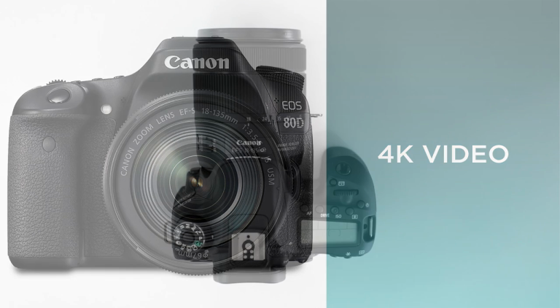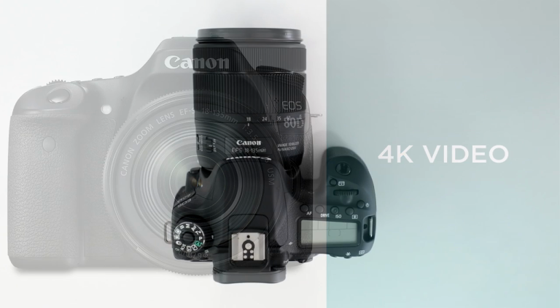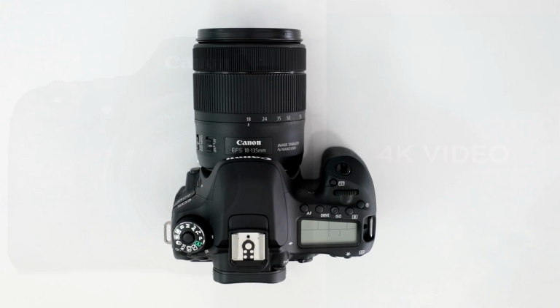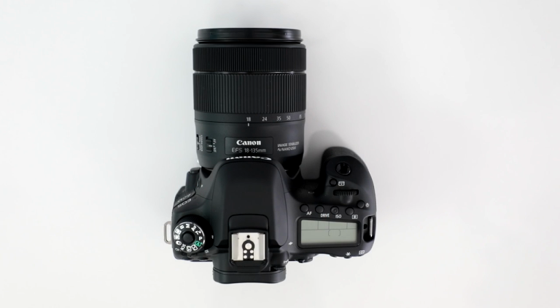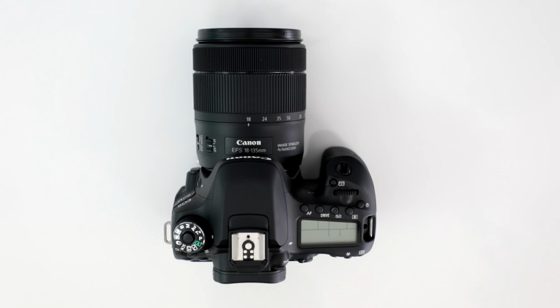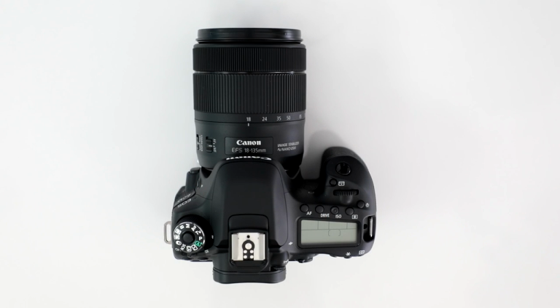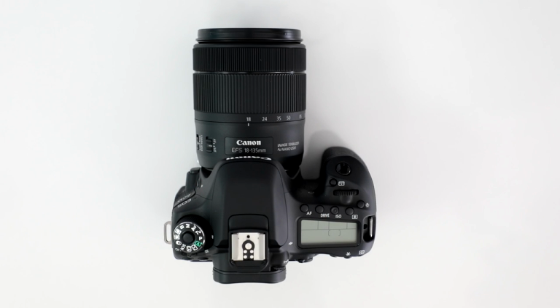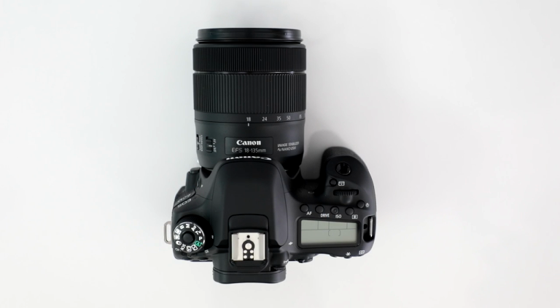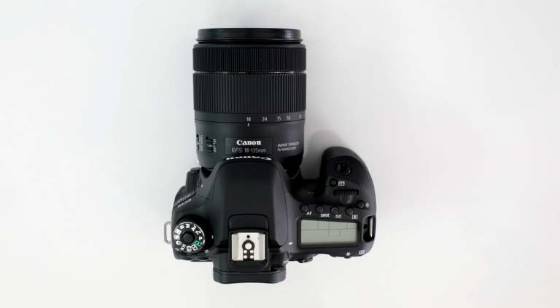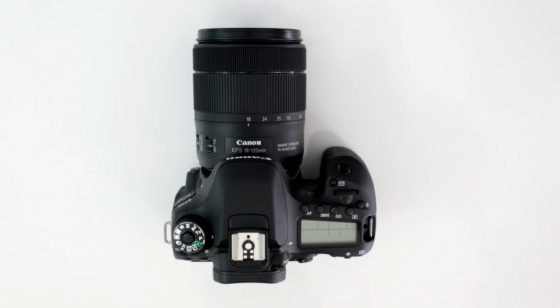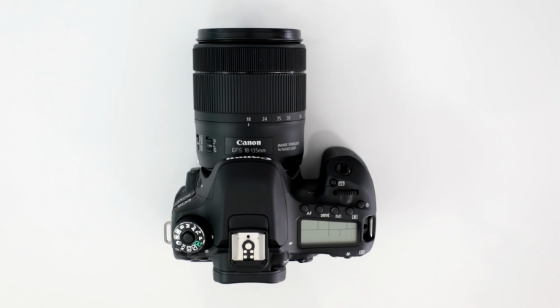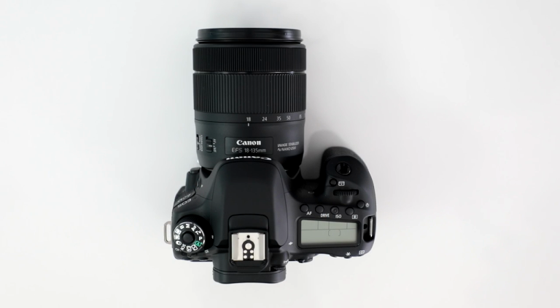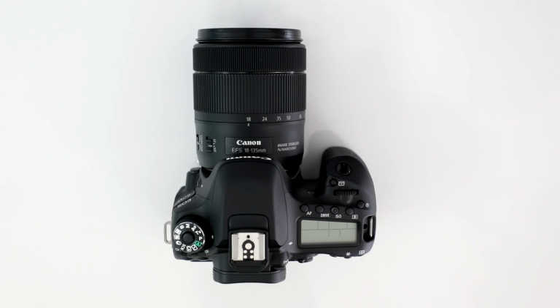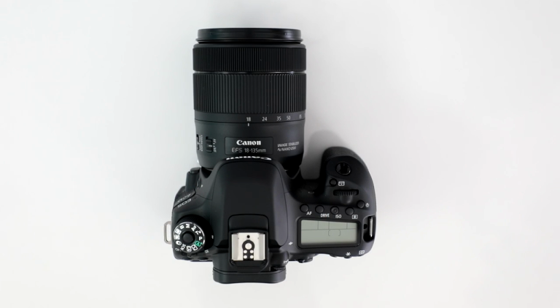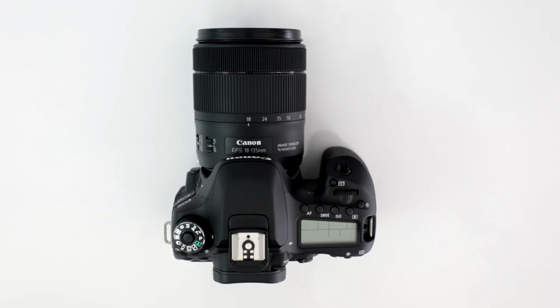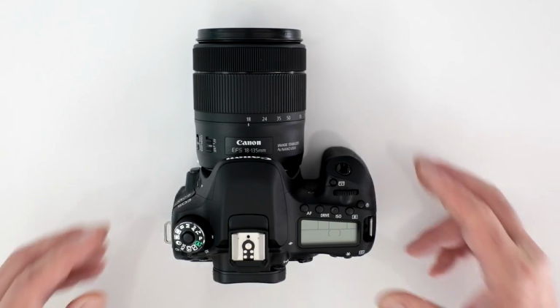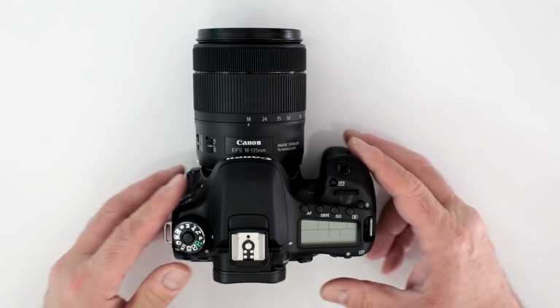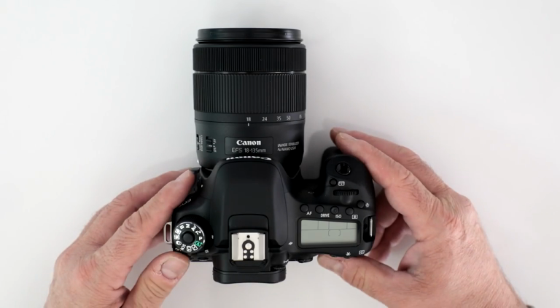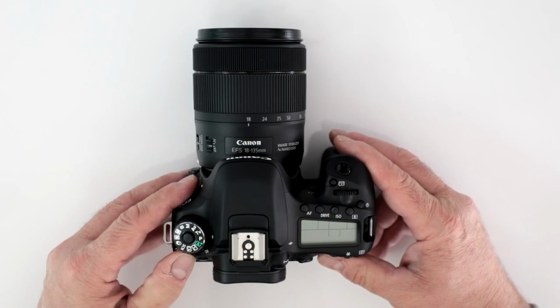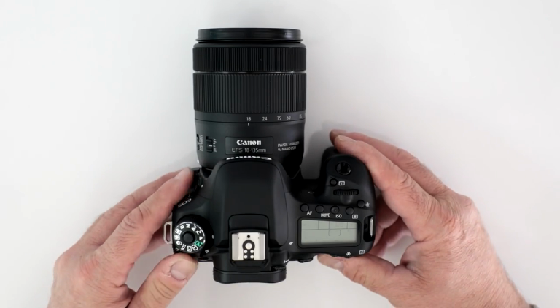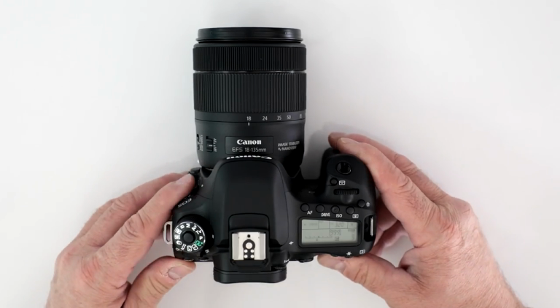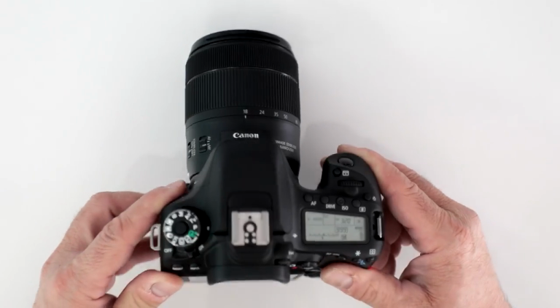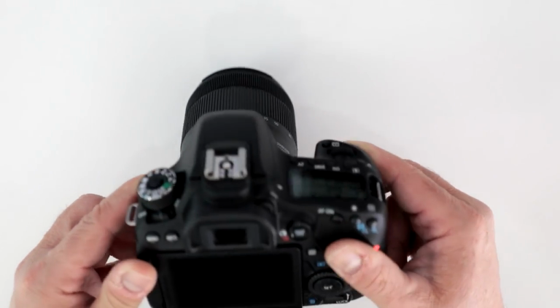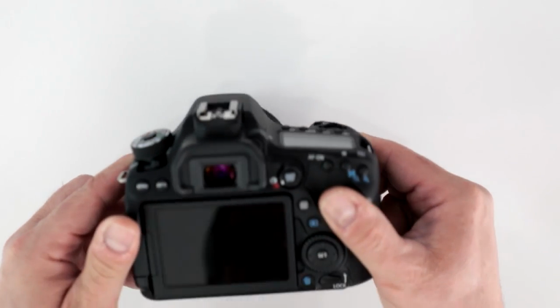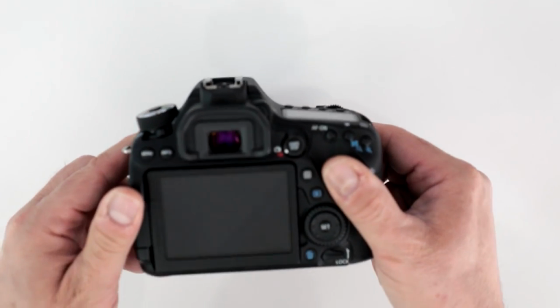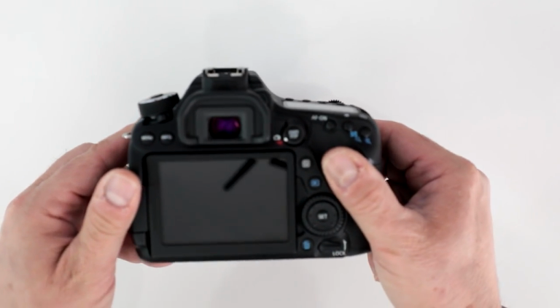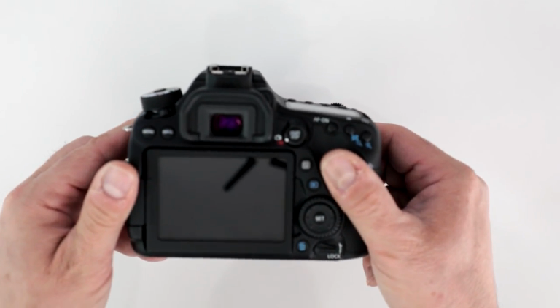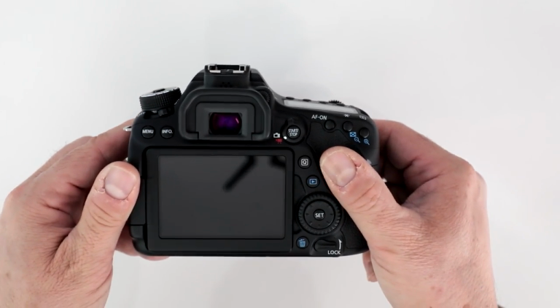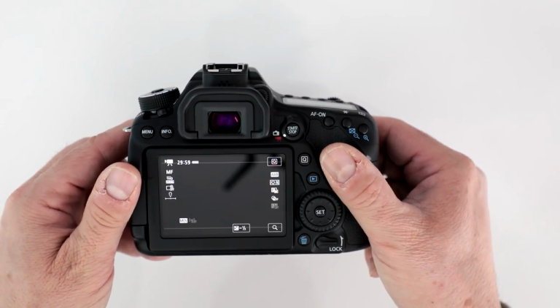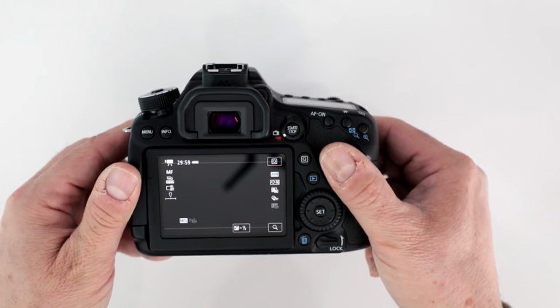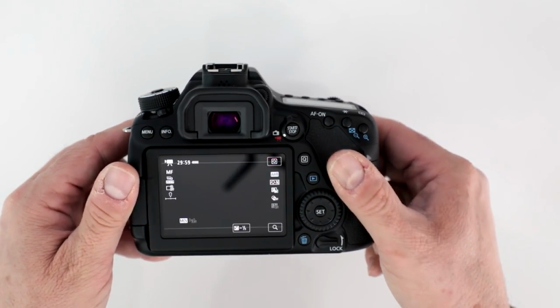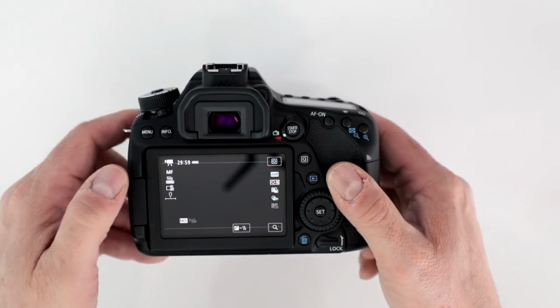Does the EOS ATD record in 4K video? No, it does not, and I'll show you. You can record in full 1080p.